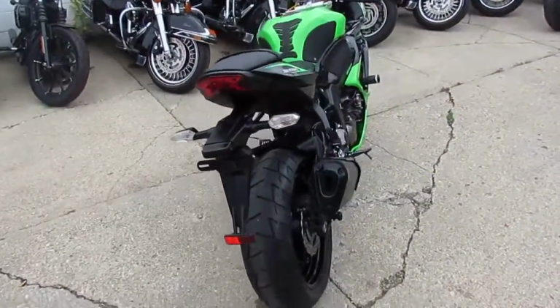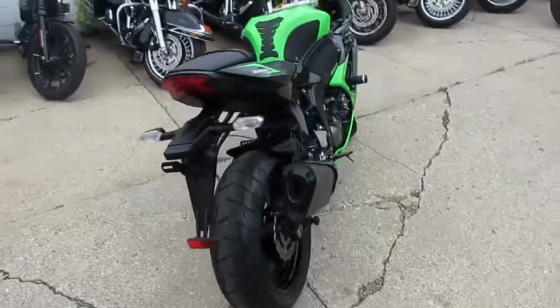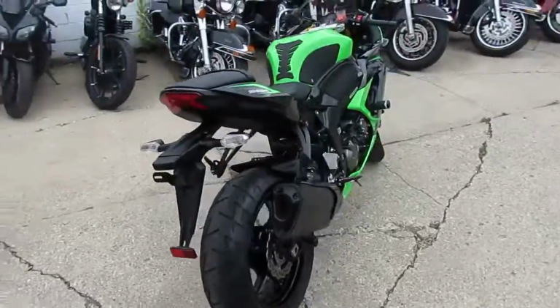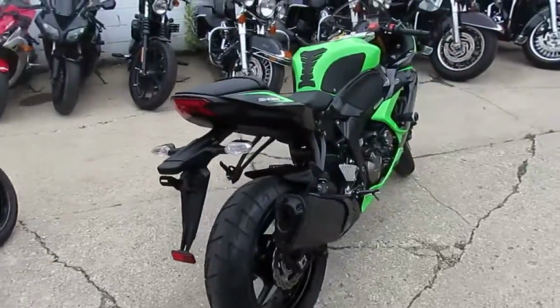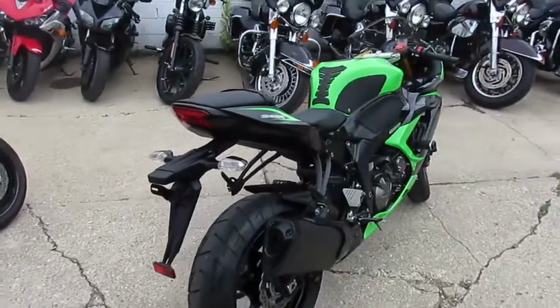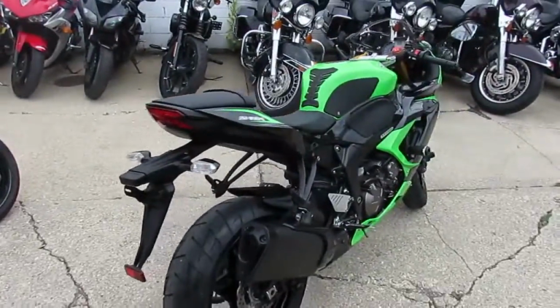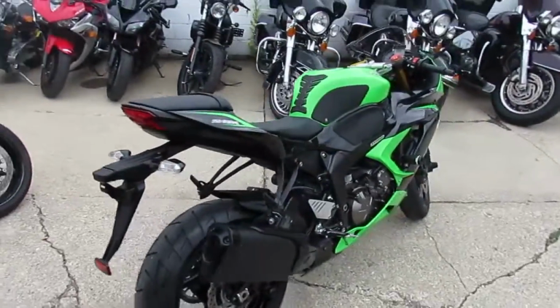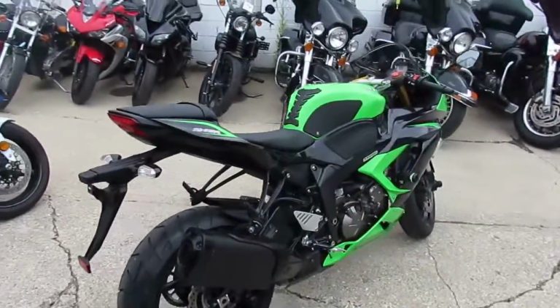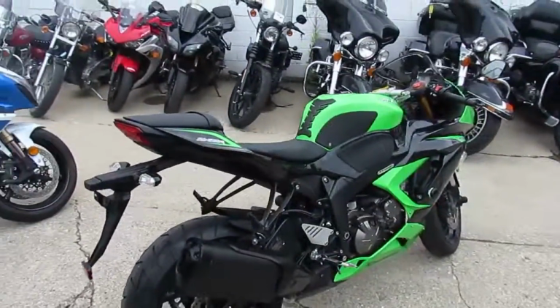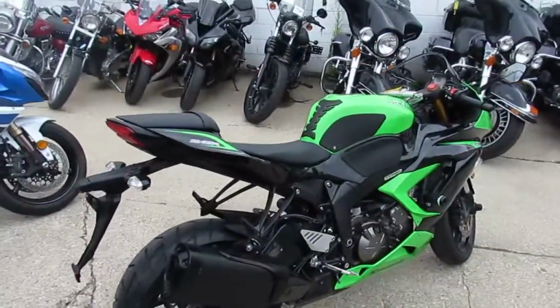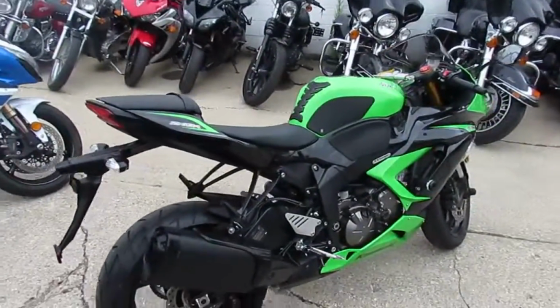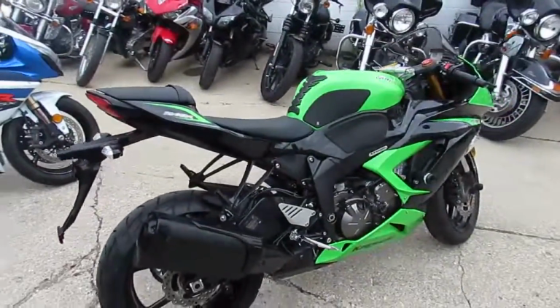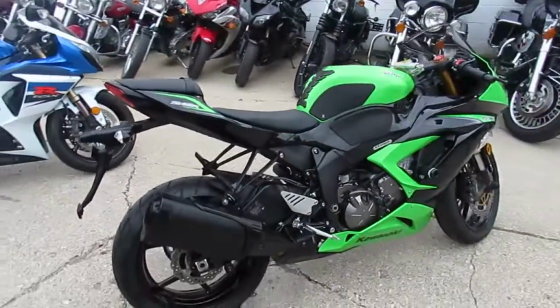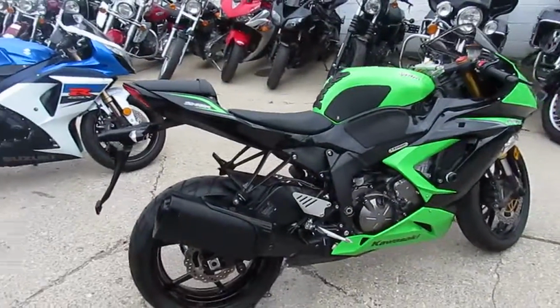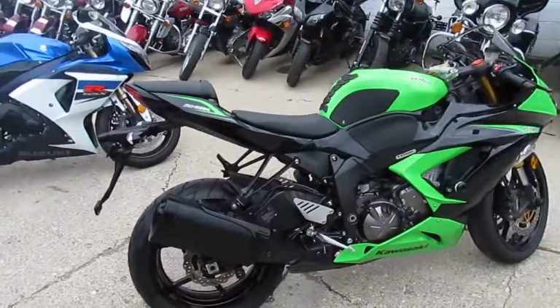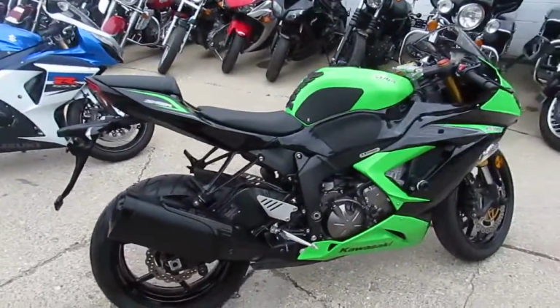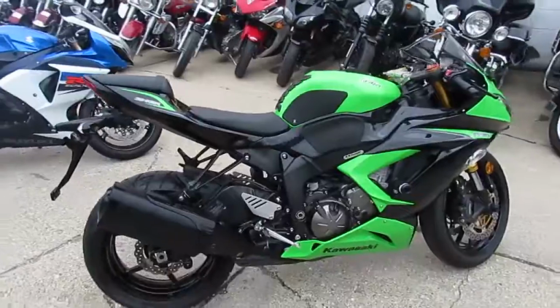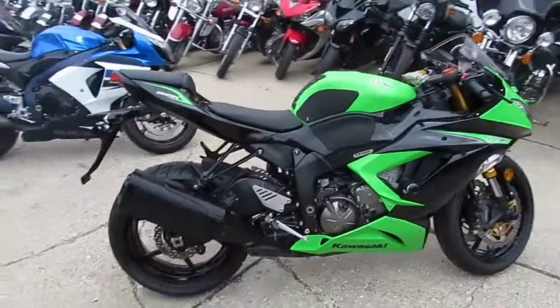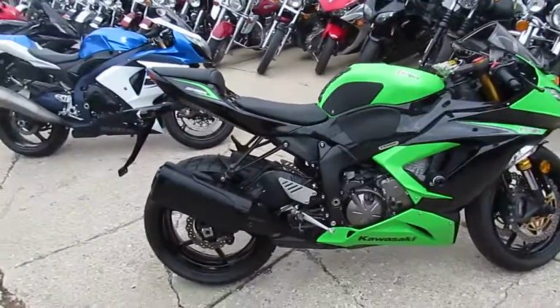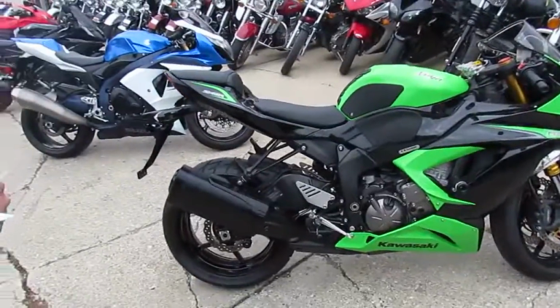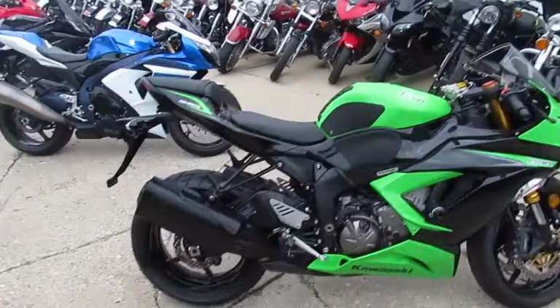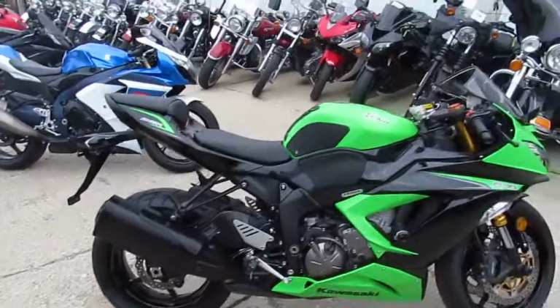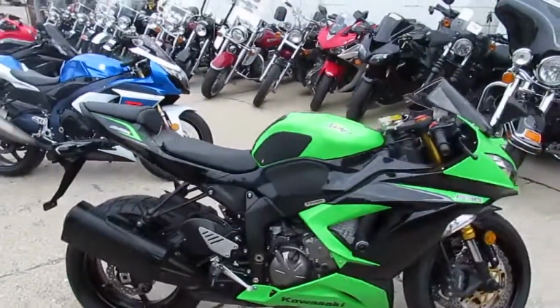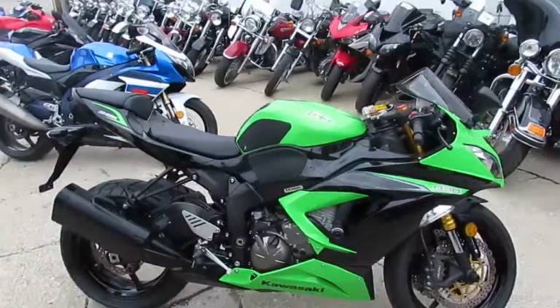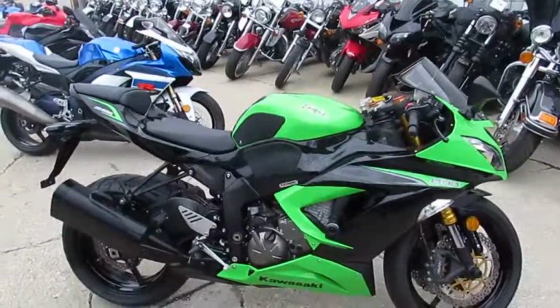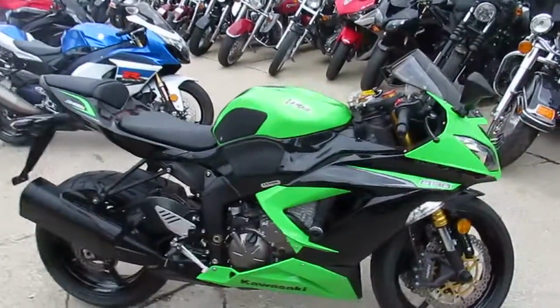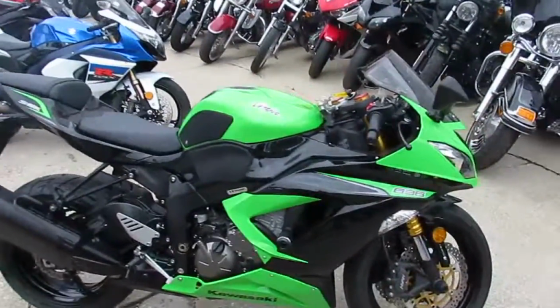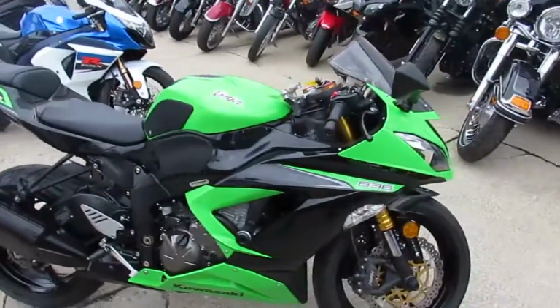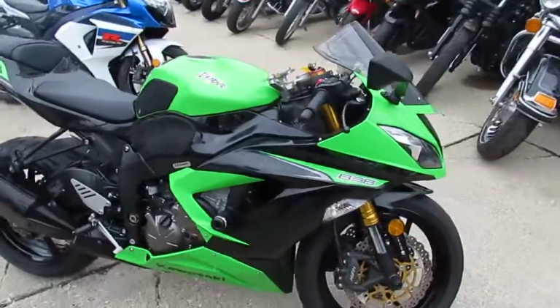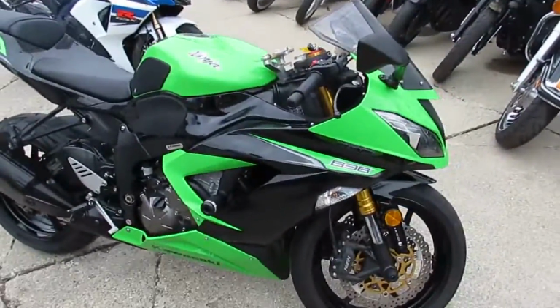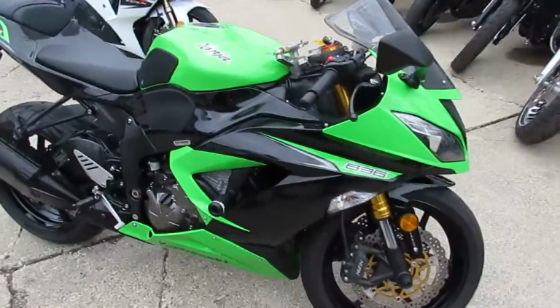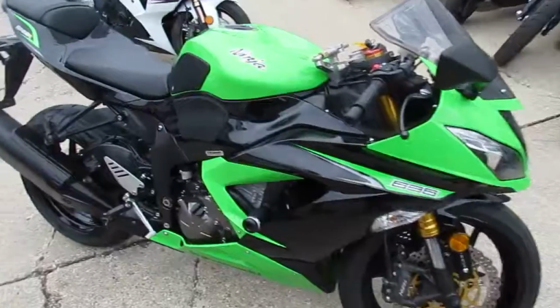This one's a 2013 Kawasaki ZX636 Ninja for sale. The bike only has six thousand seven hundred and fifty-four miles. It's priced right at eighty-seven hundred dollars.